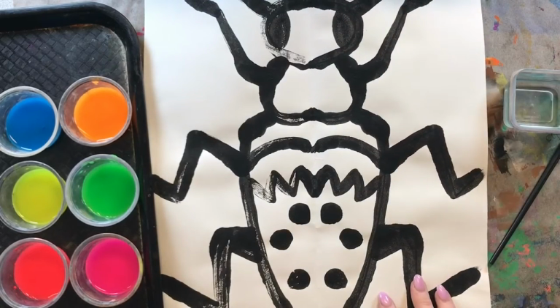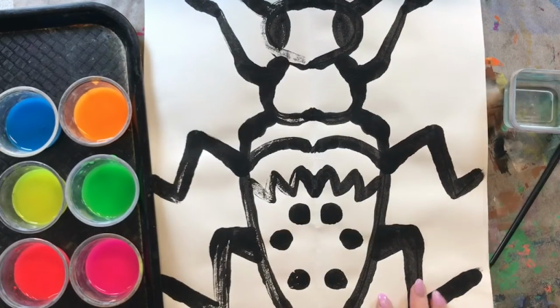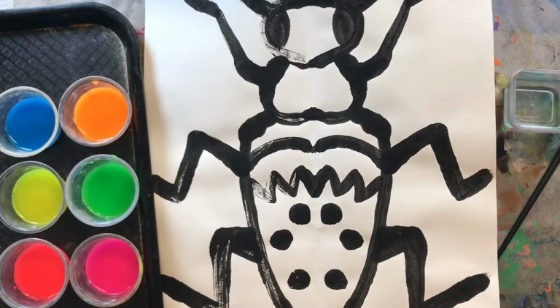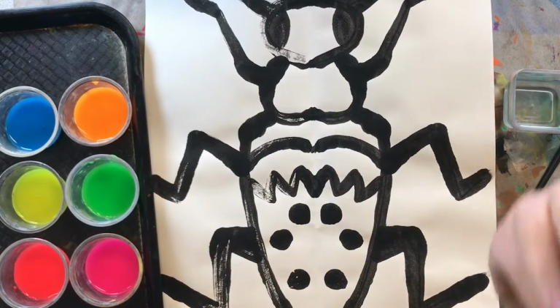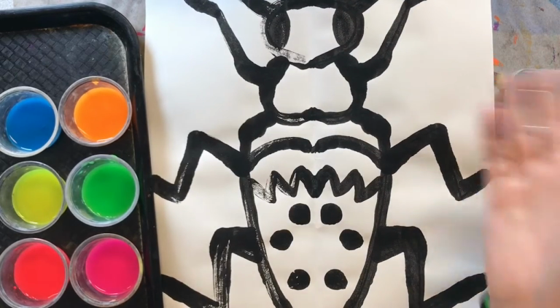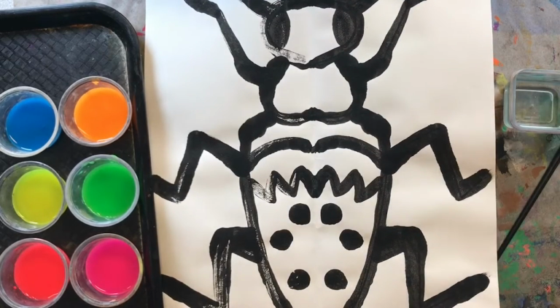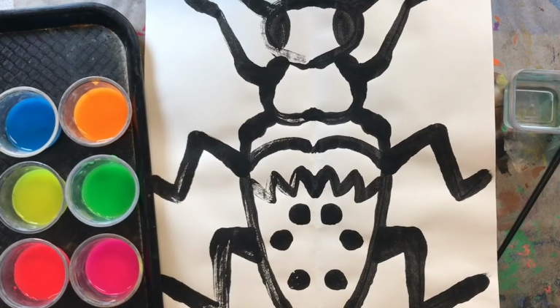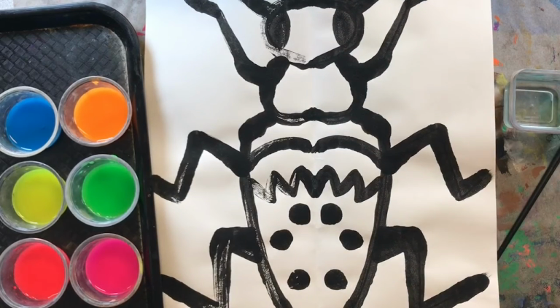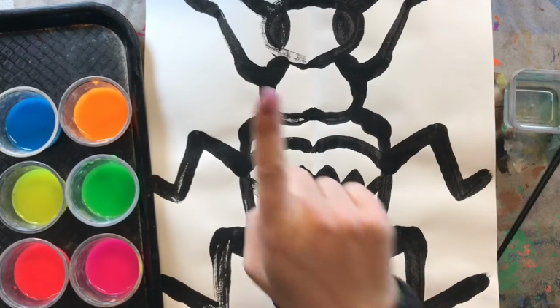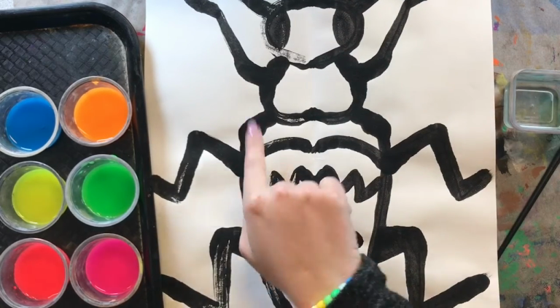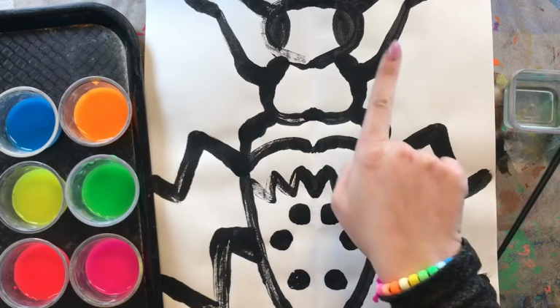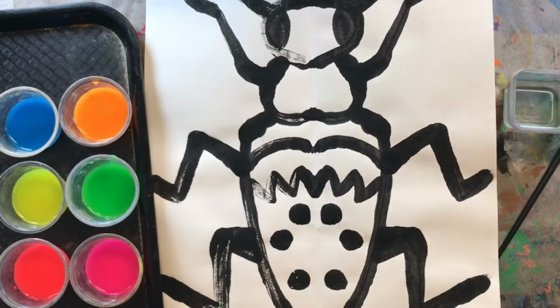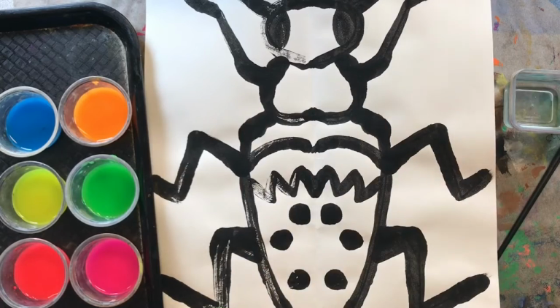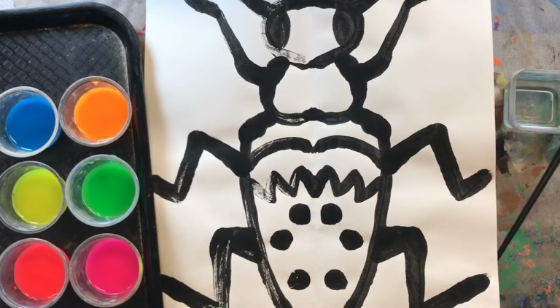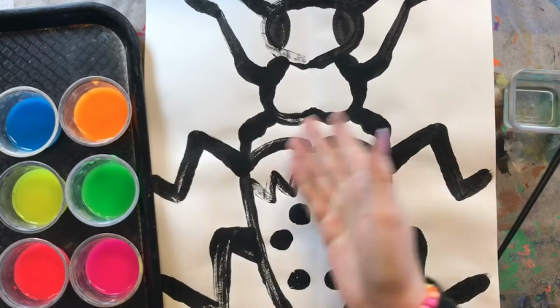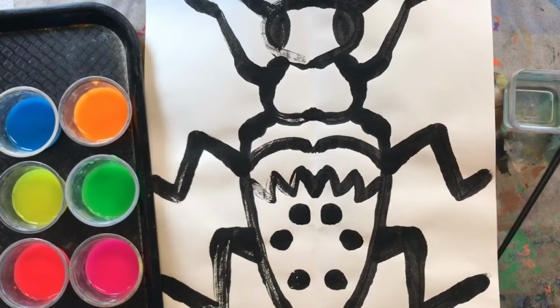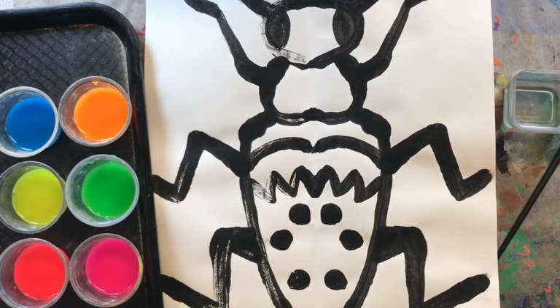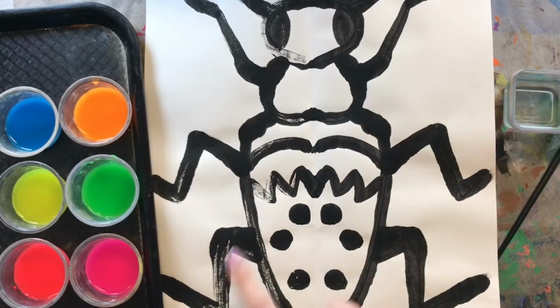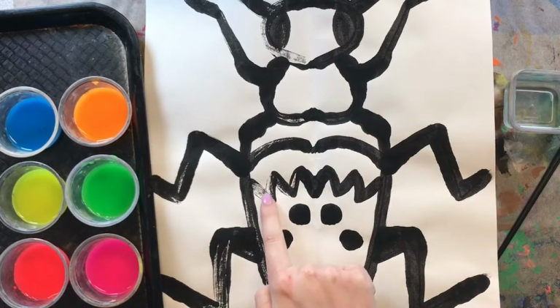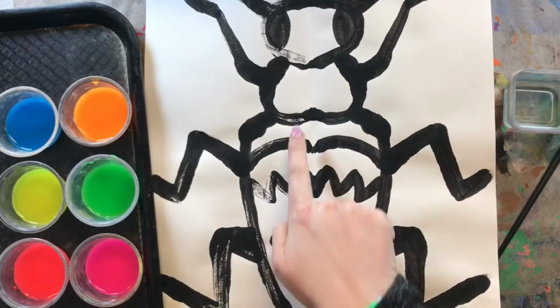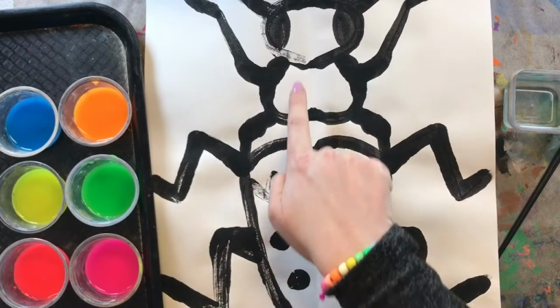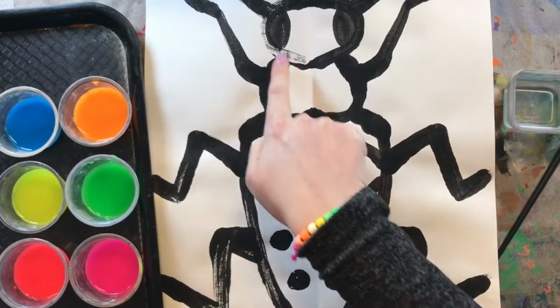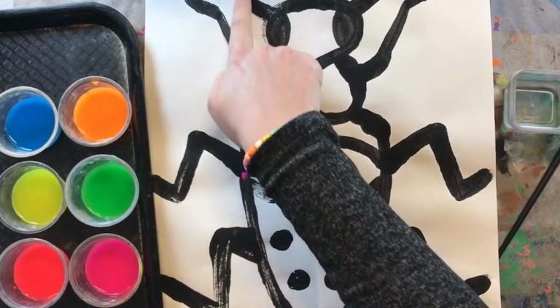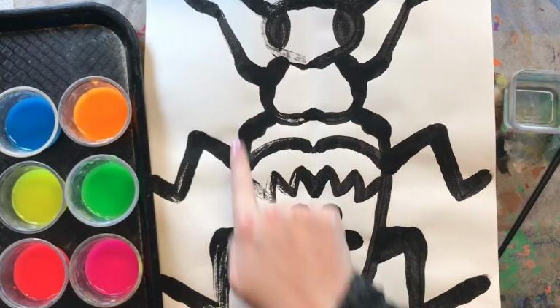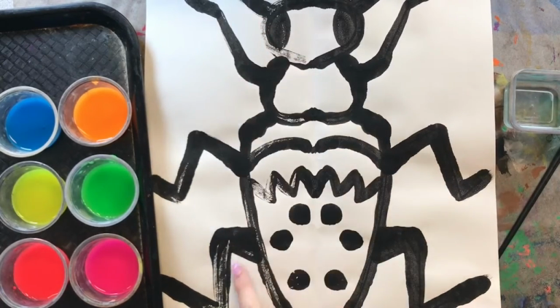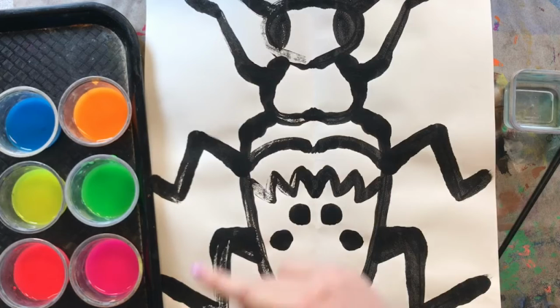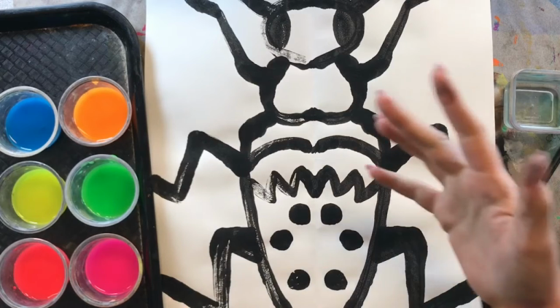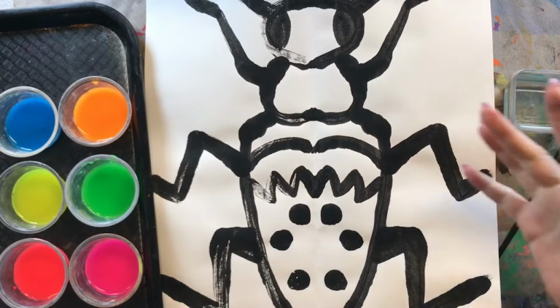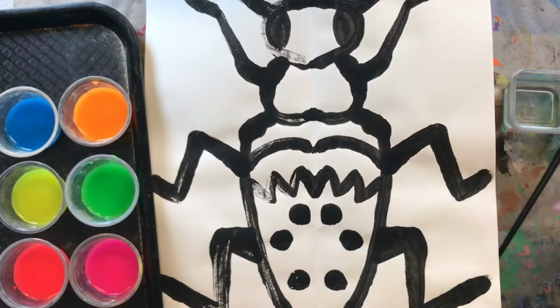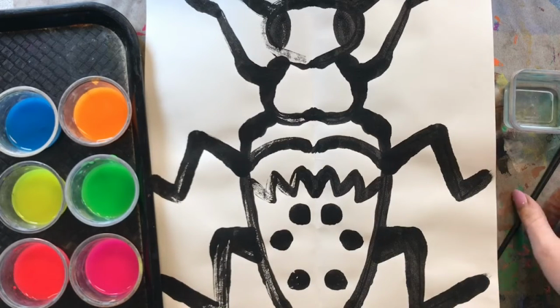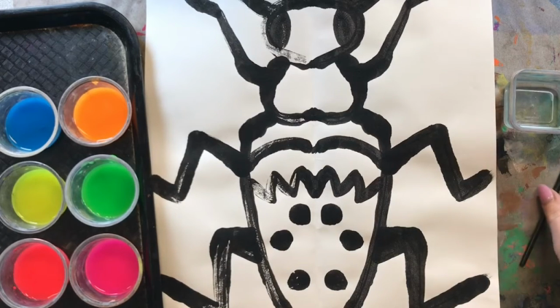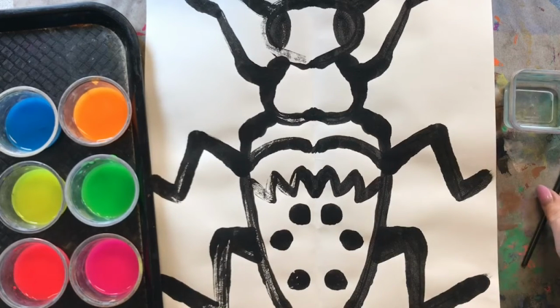When I say something is symmetrical, I mean it is the same on both sides or almost the same. I do have some white spaces over here where I printed and that is totally normal with printmaking.